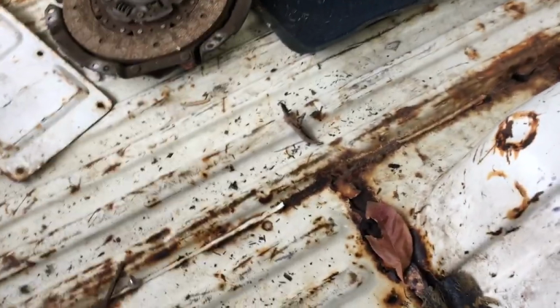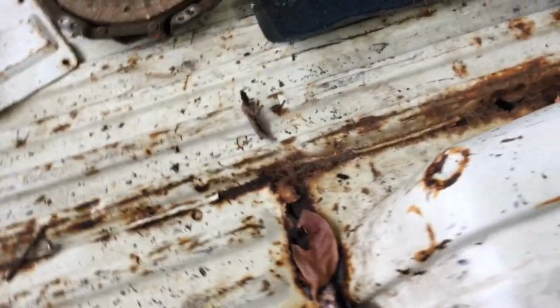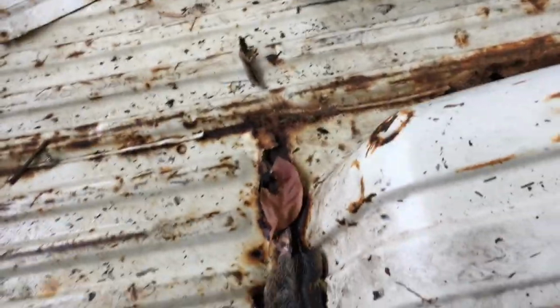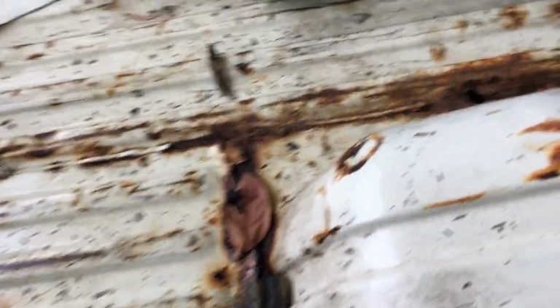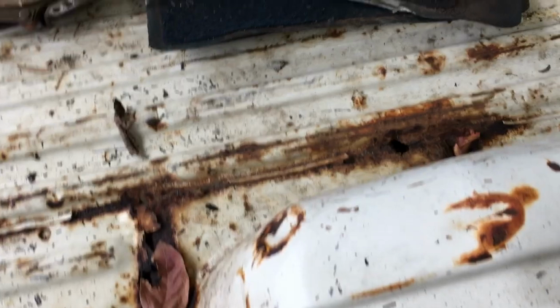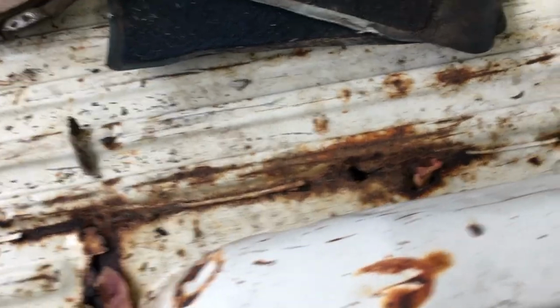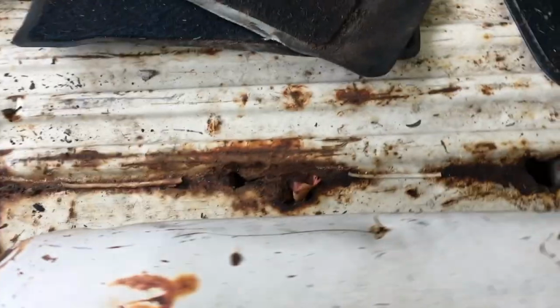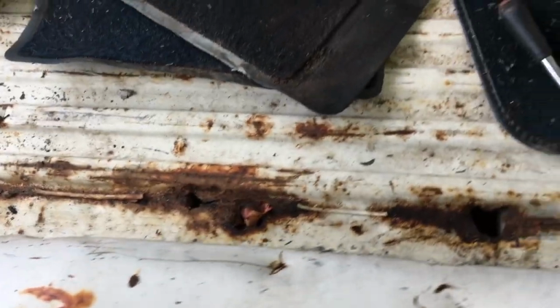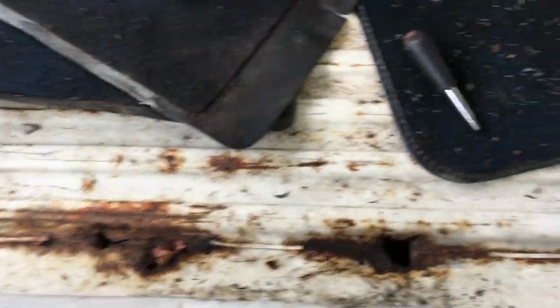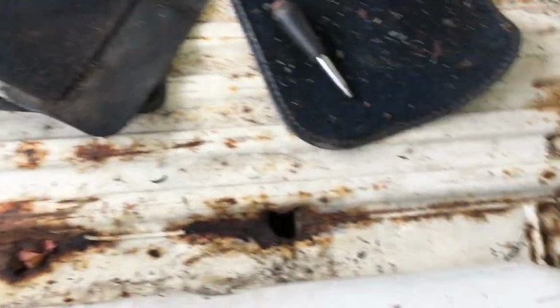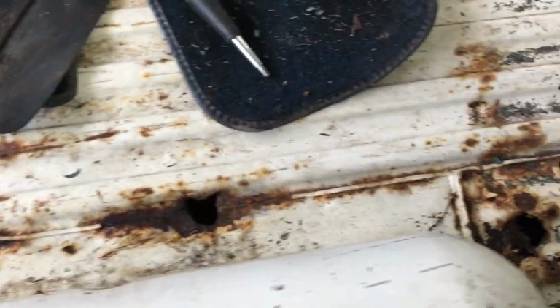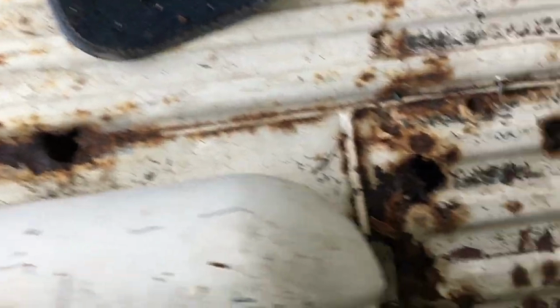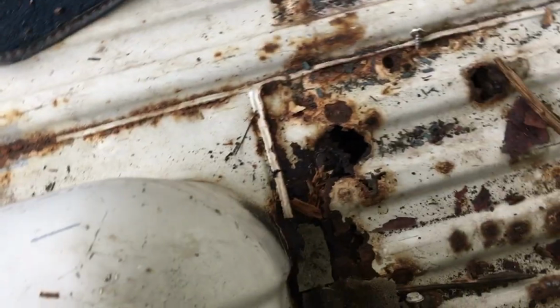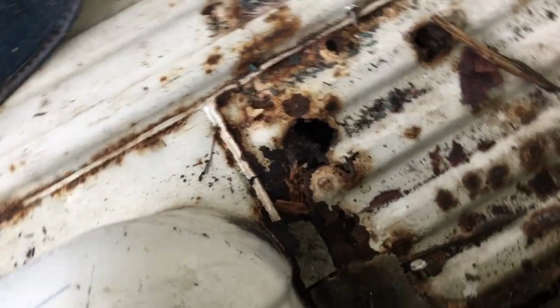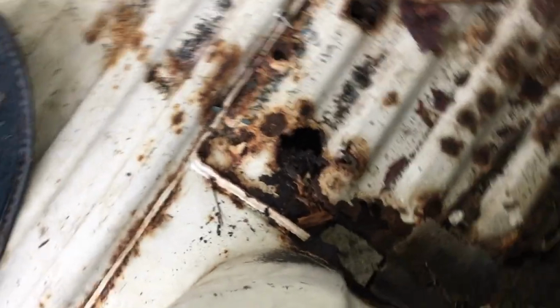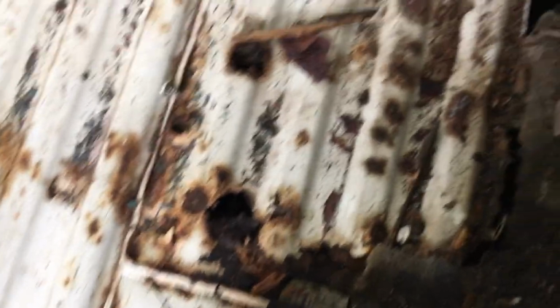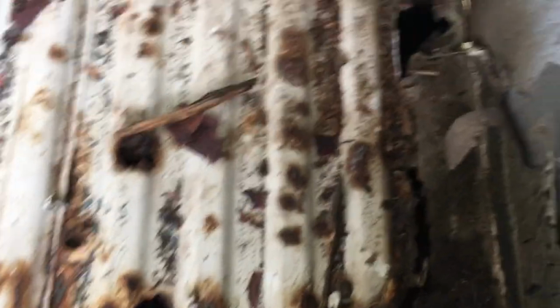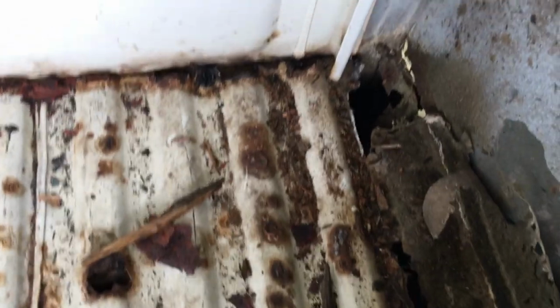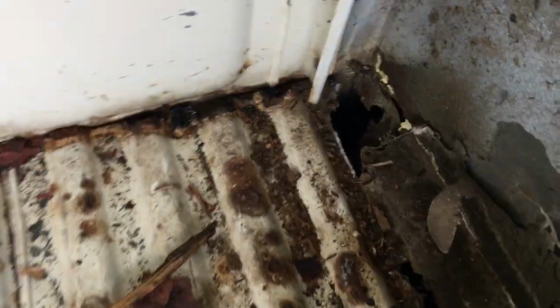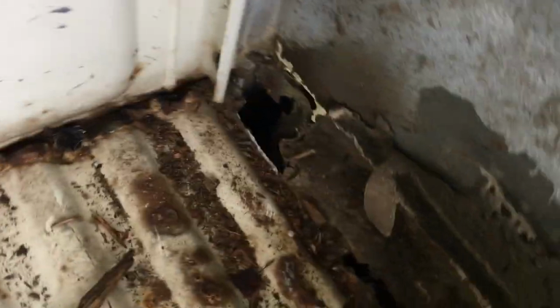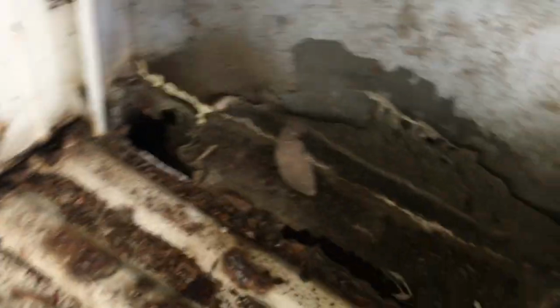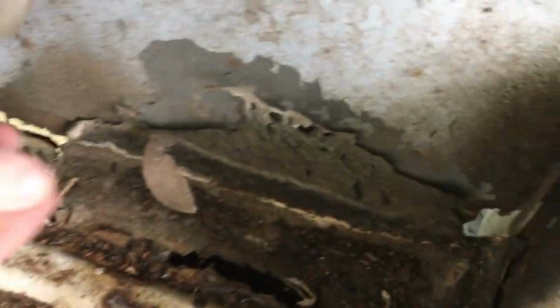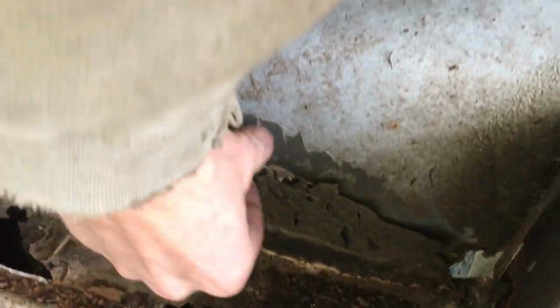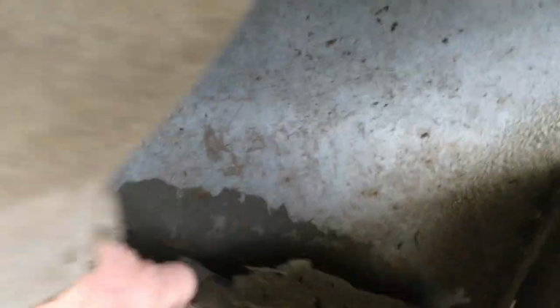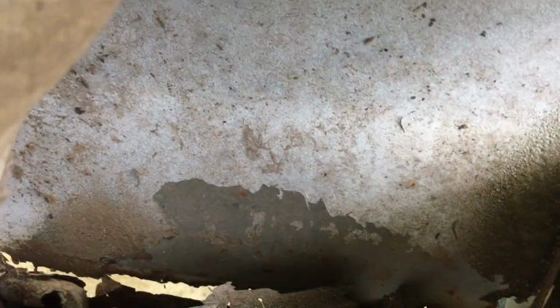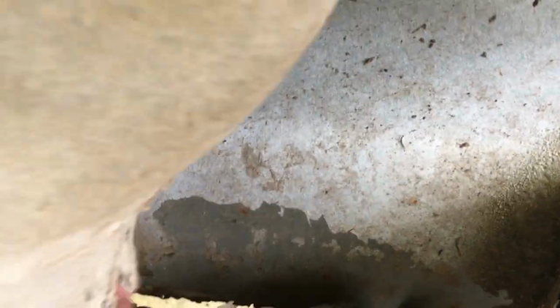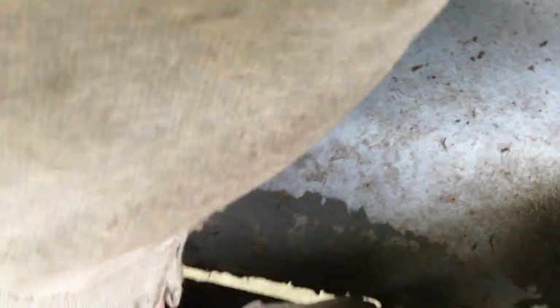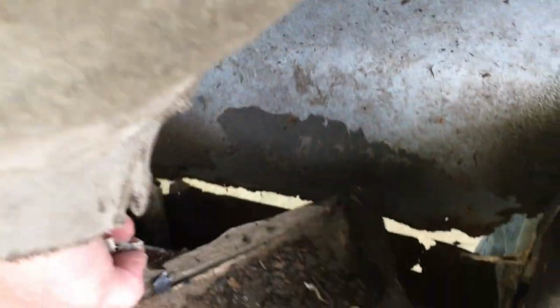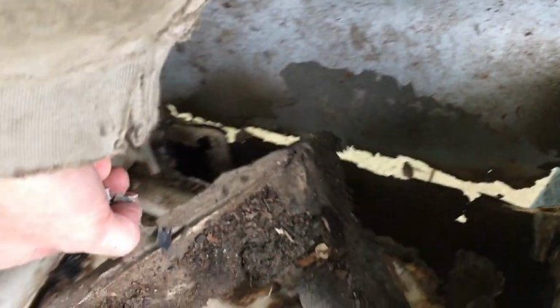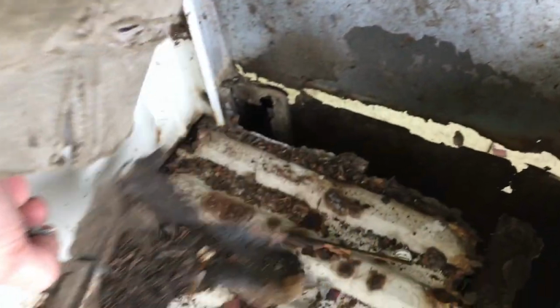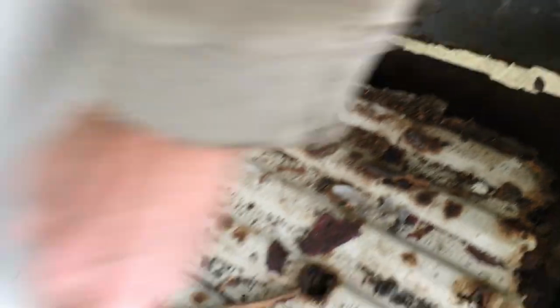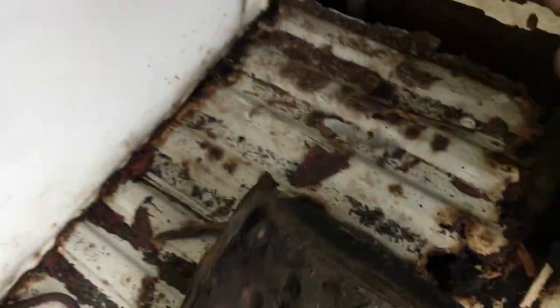Everywhere the rust is bad in this bed was once protected with seam sealer. And someone tried to cover up the rust with fiberglass at some point, but we can see that was only a temporary band aid.